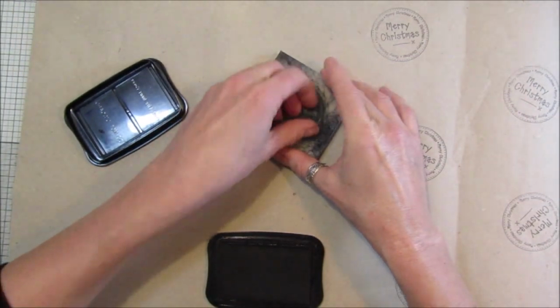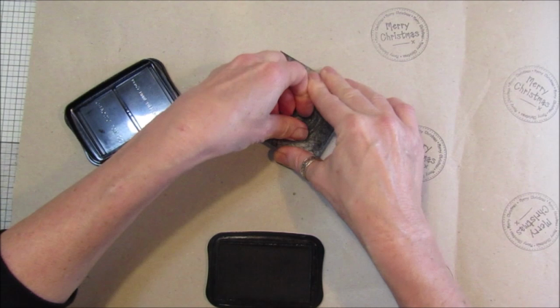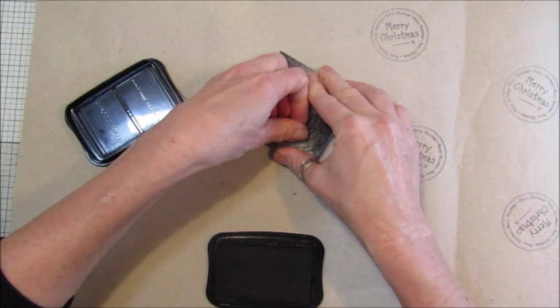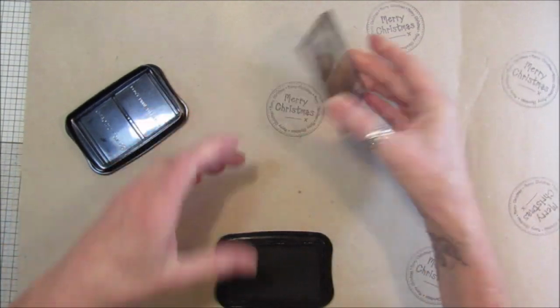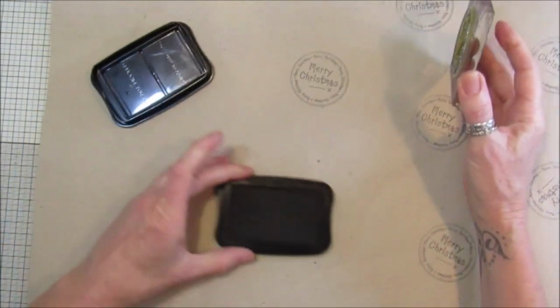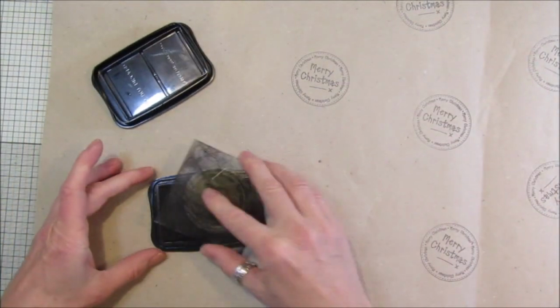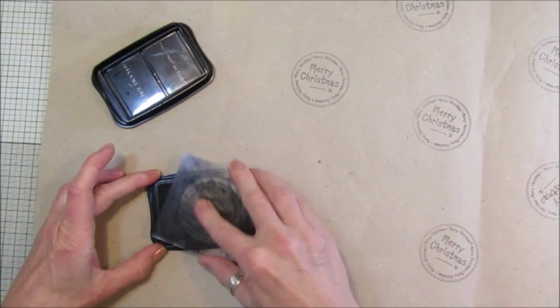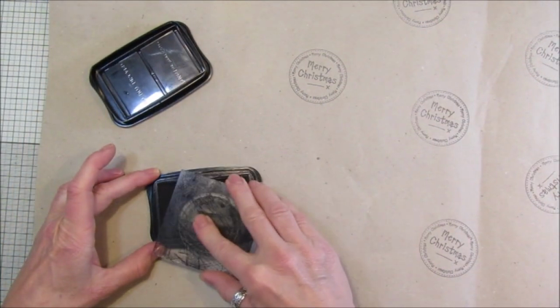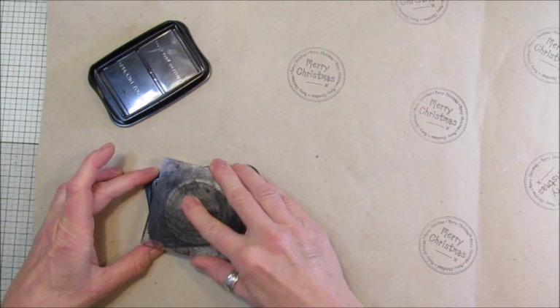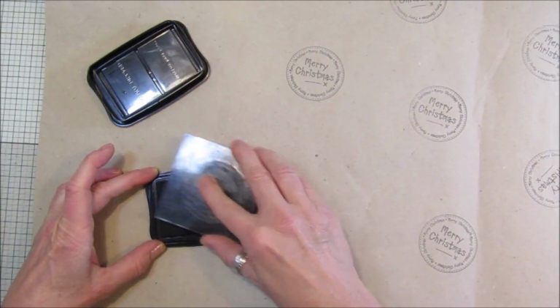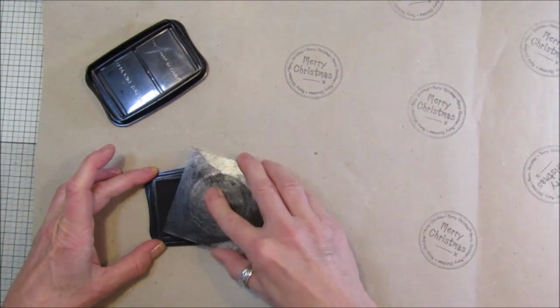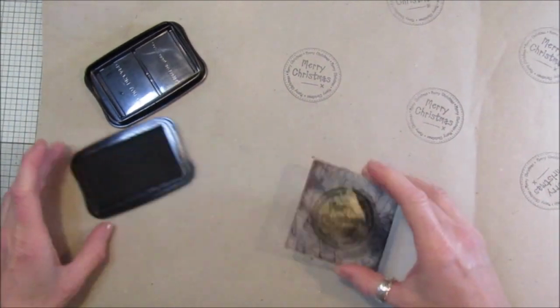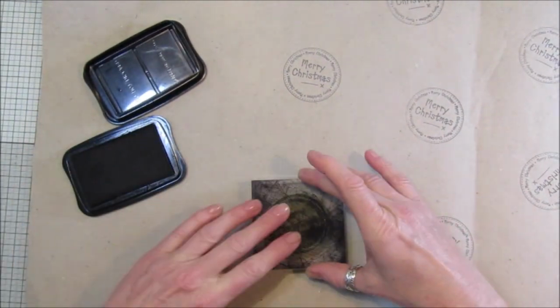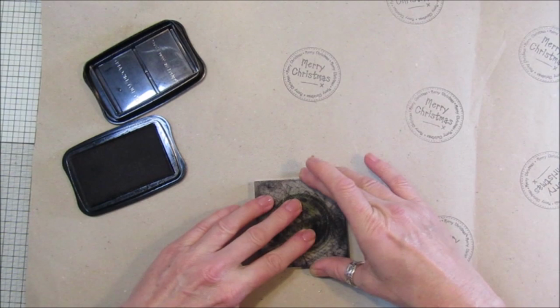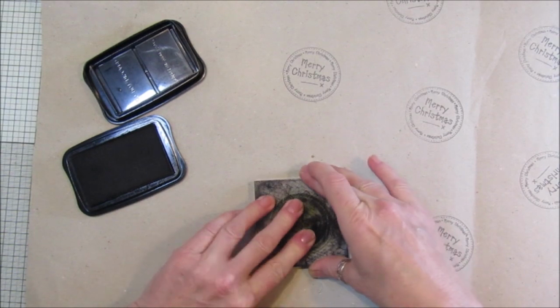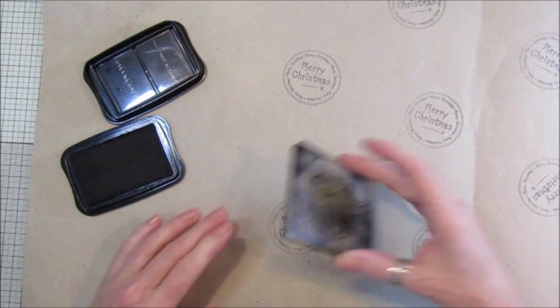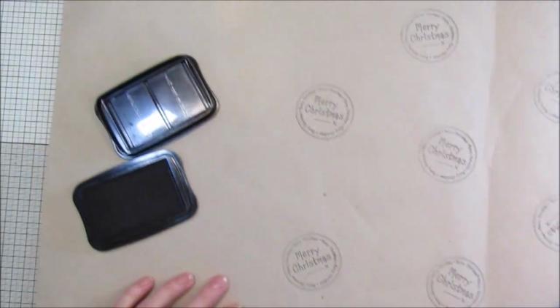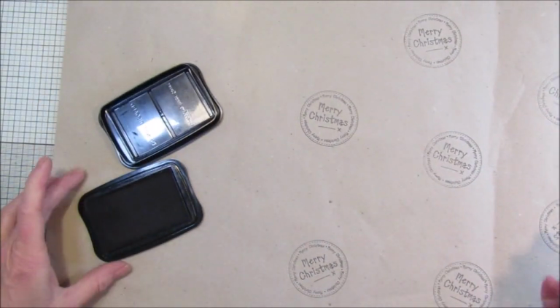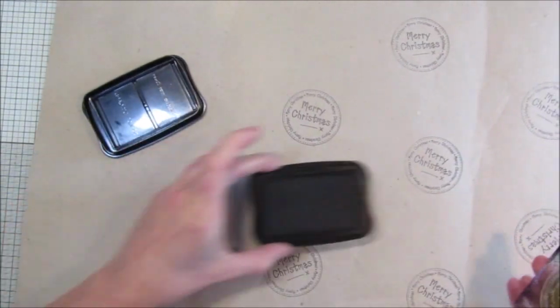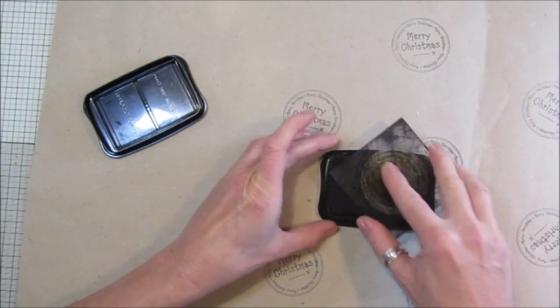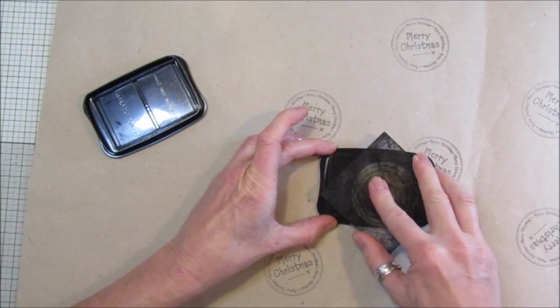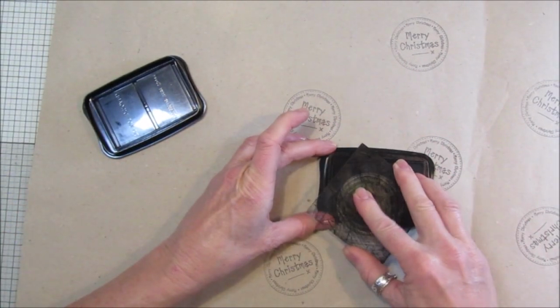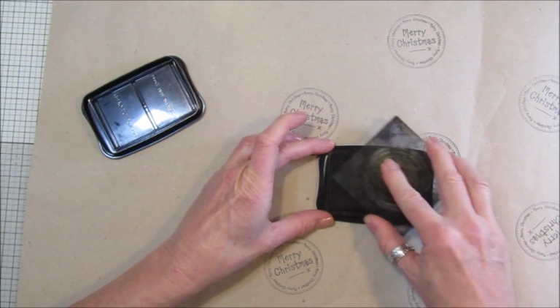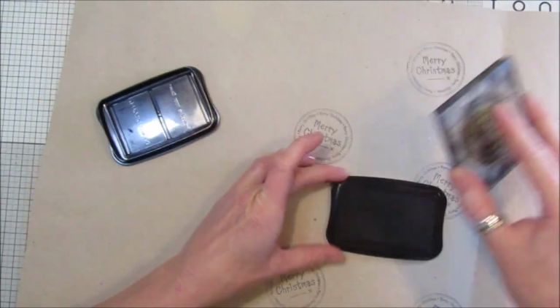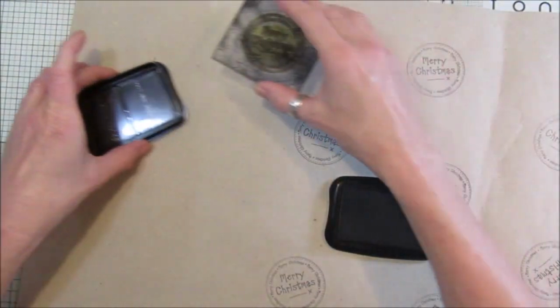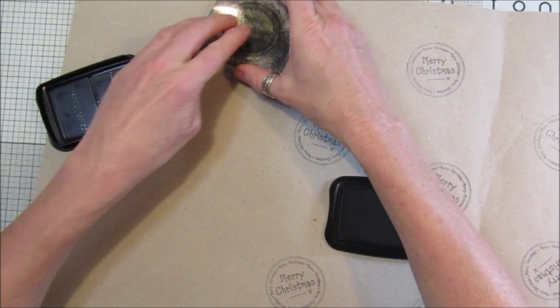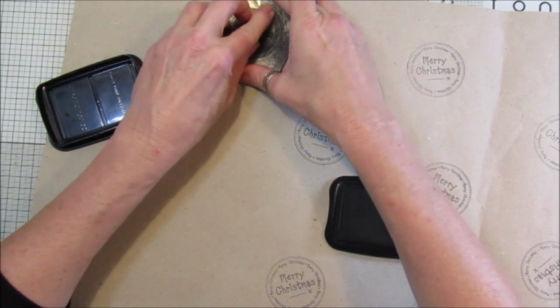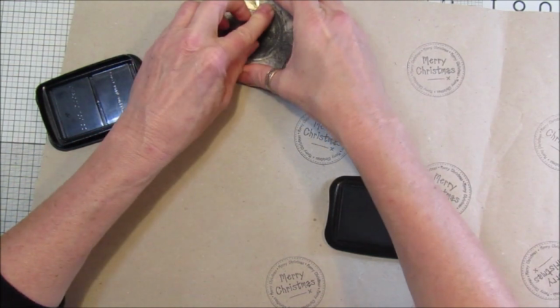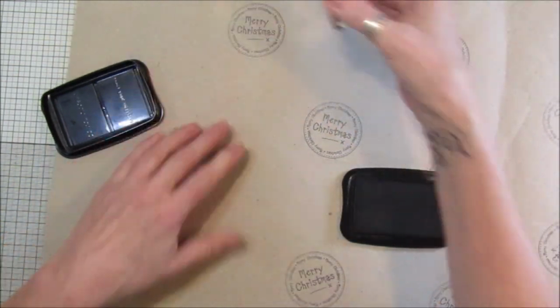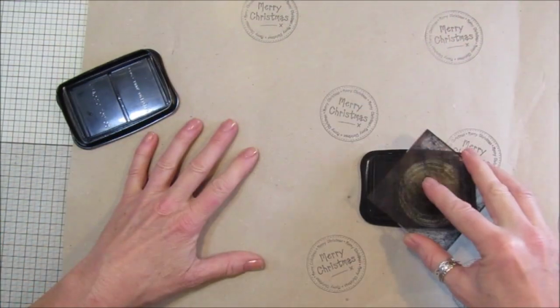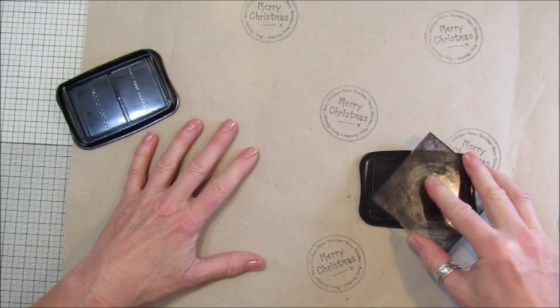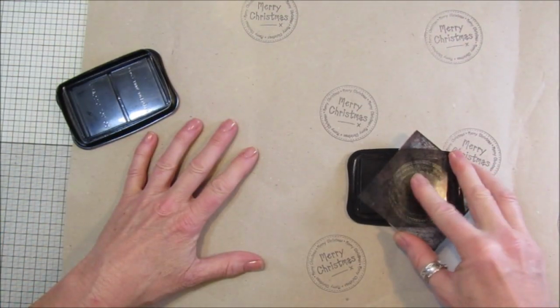You can have a think about what you're going to be buying people for Christmas, or making, or cooking while you do this - just stamp all over.